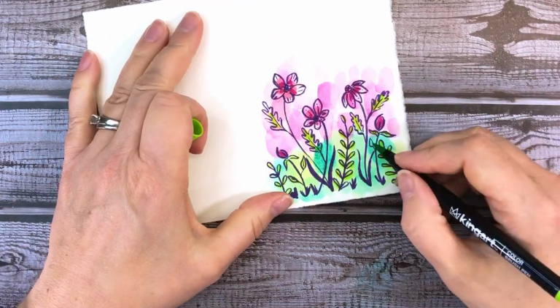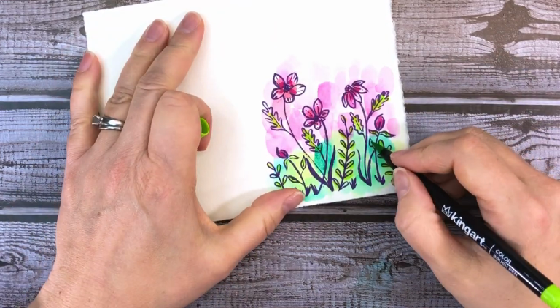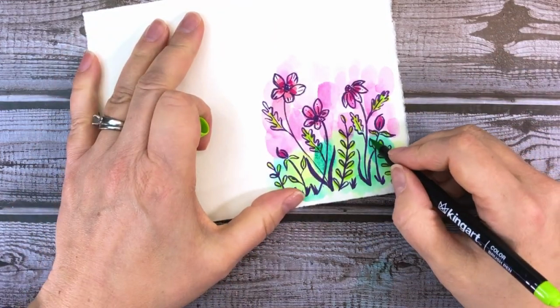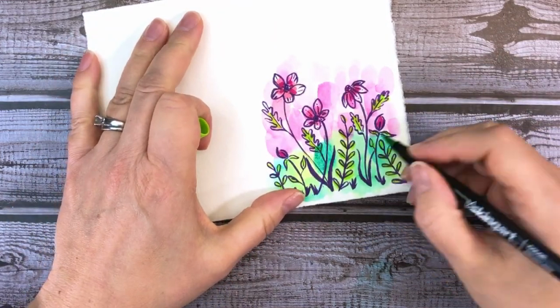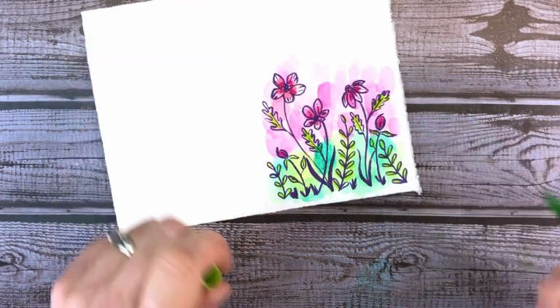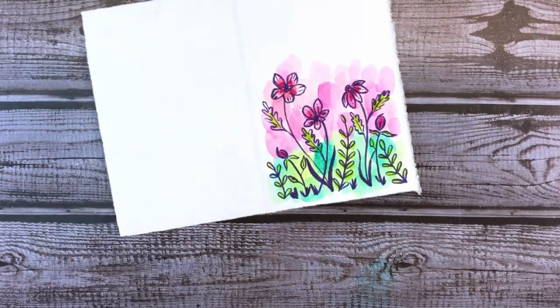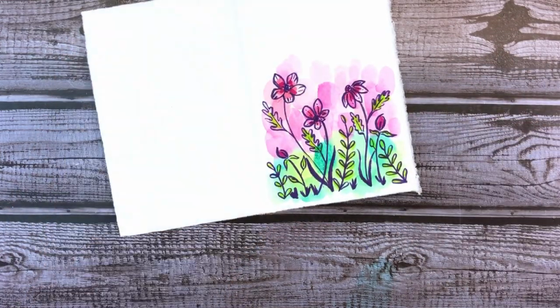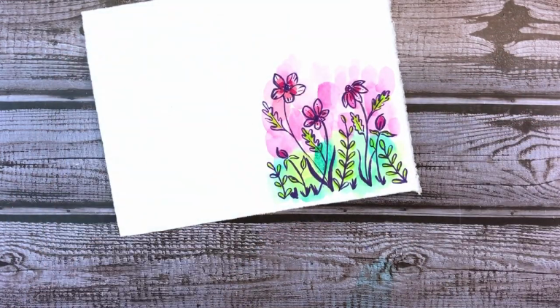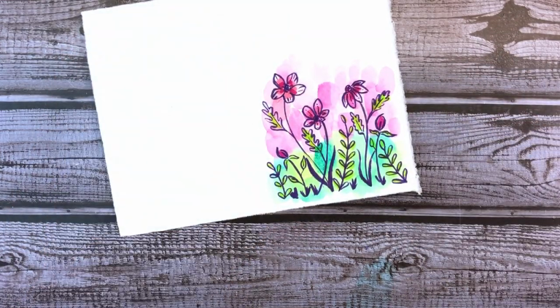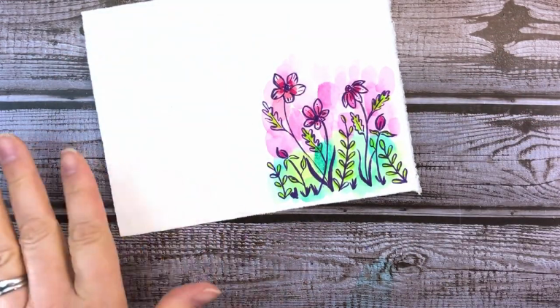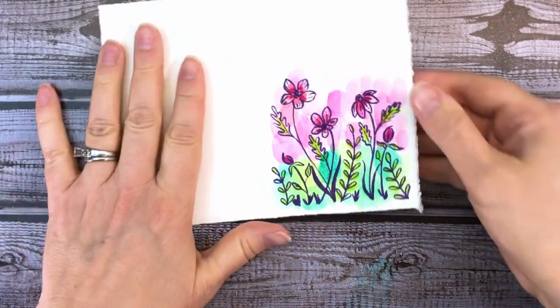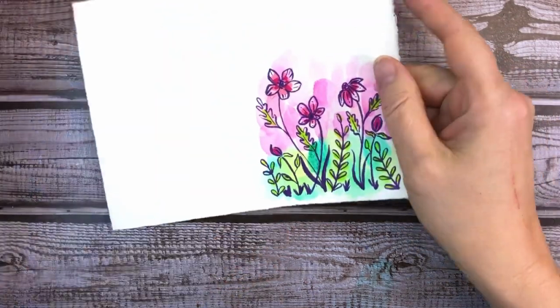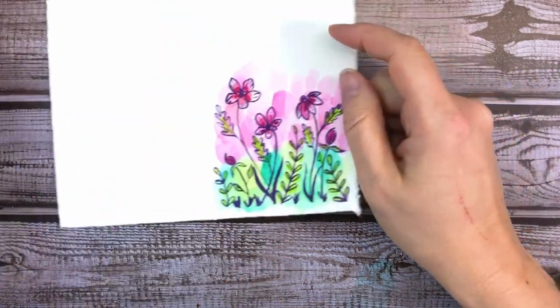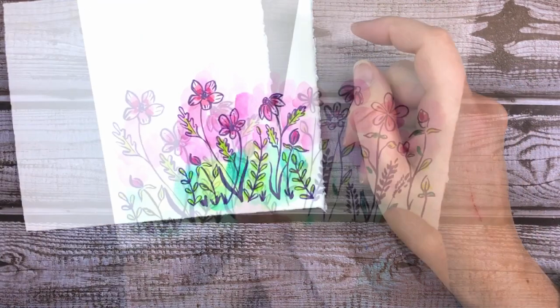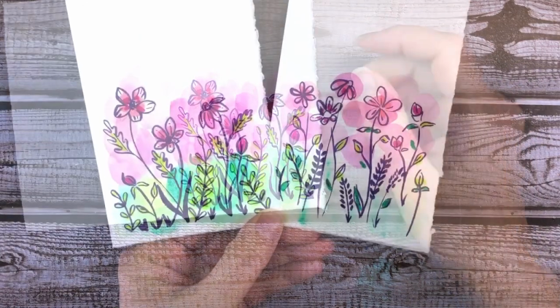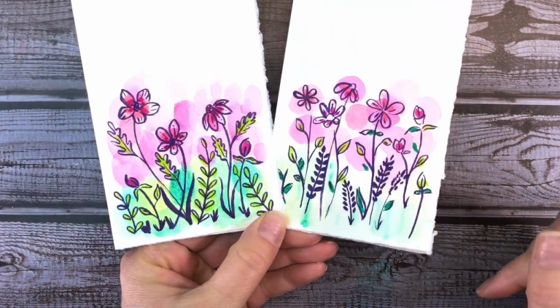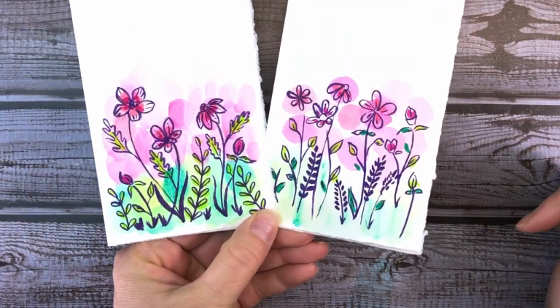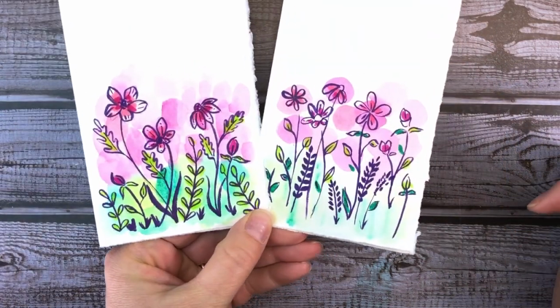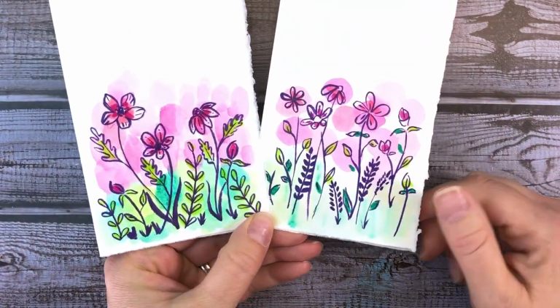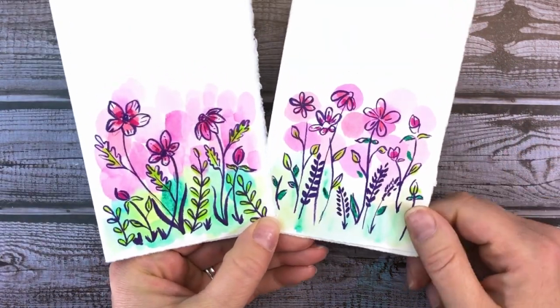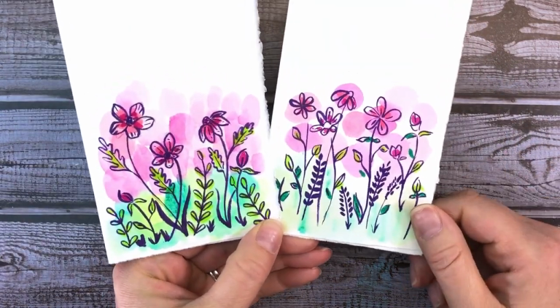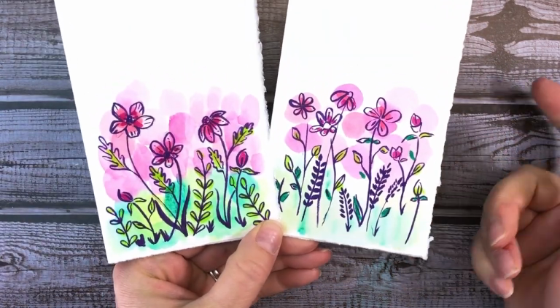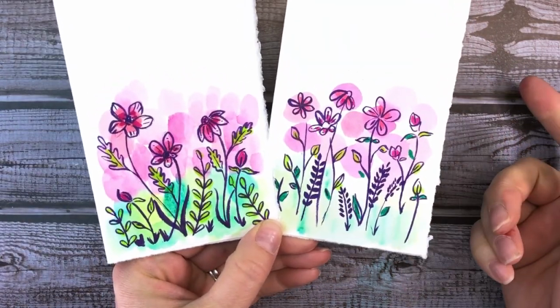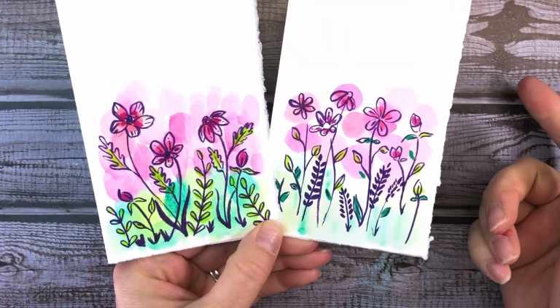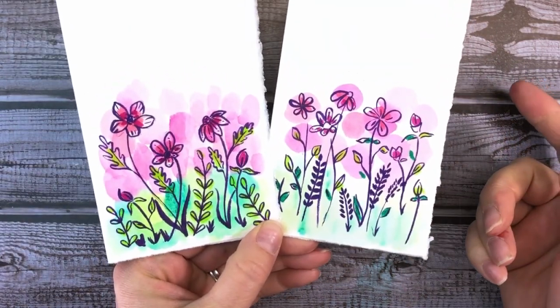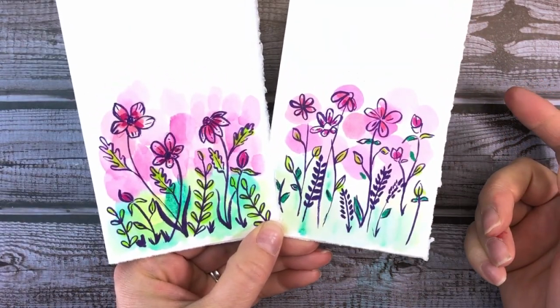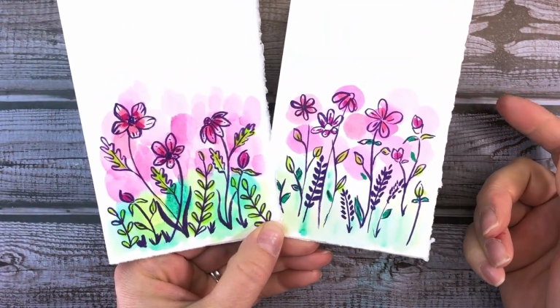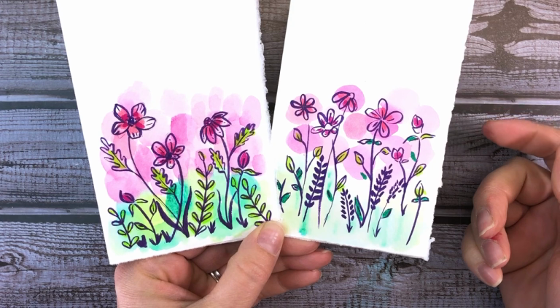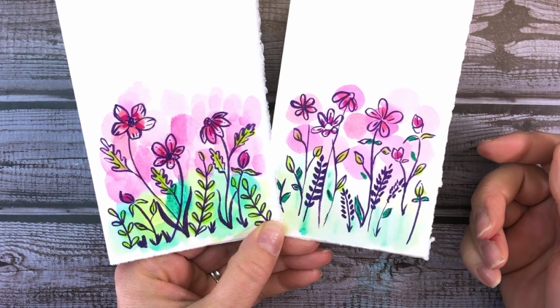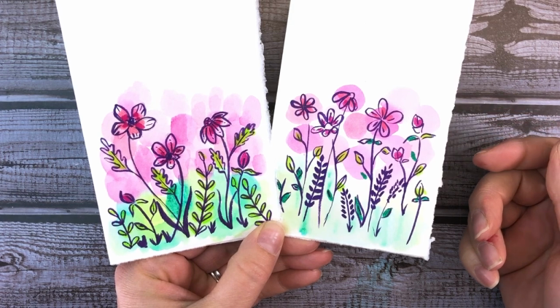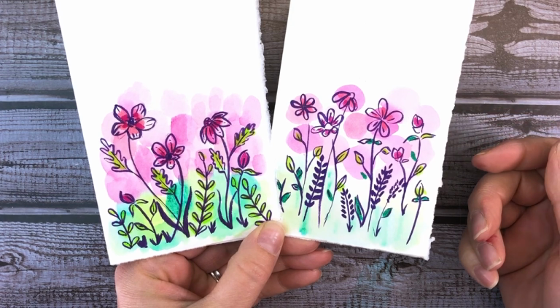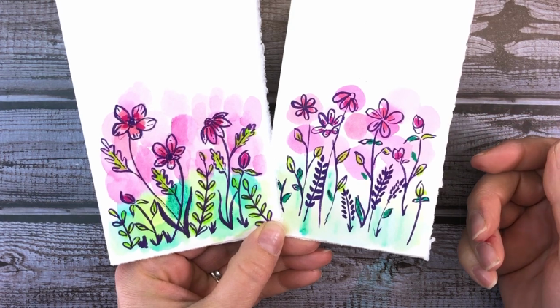And your card is ready. All you have to do is add the sentiment for the occasion you want on the upper half. Here's another version of the design with a lighter background and not as much greenery. Don't be afraid to explore your options.